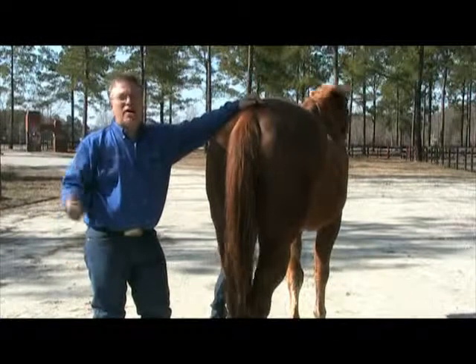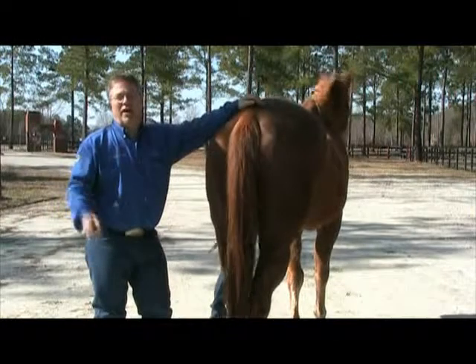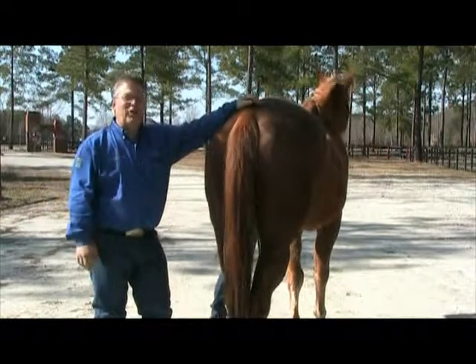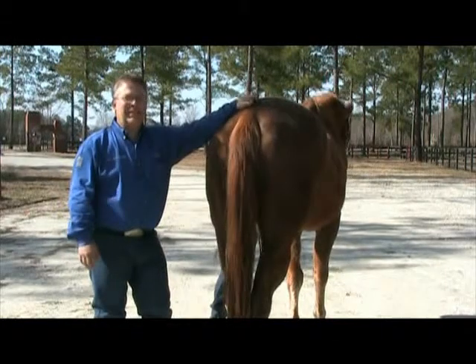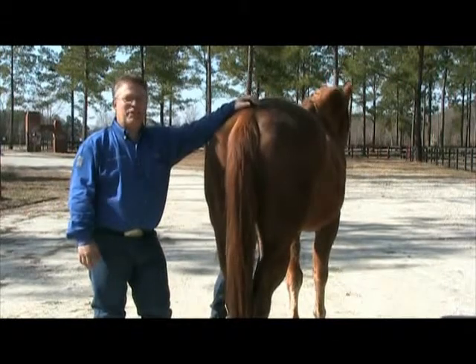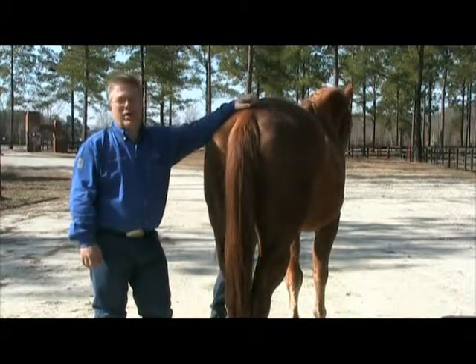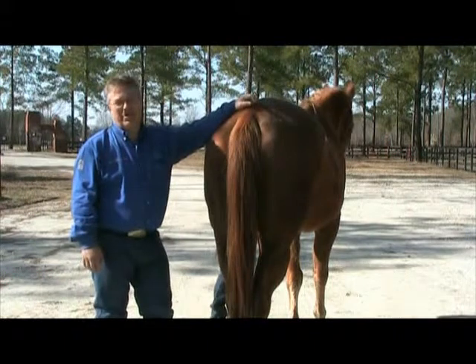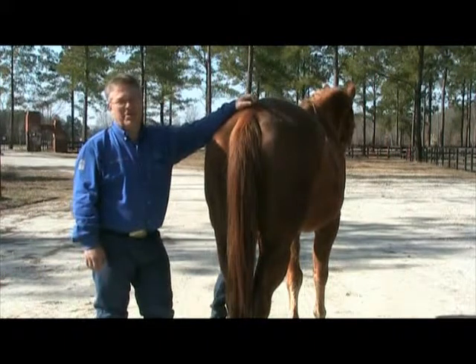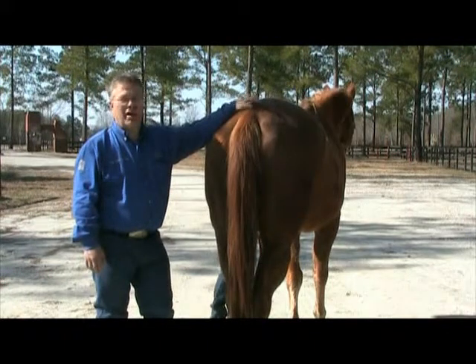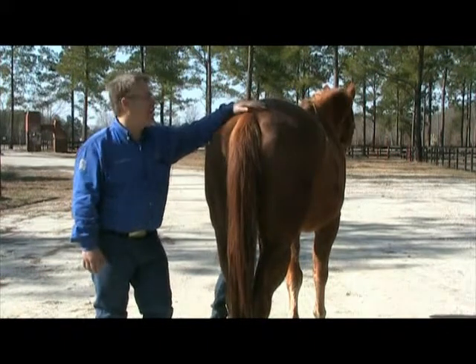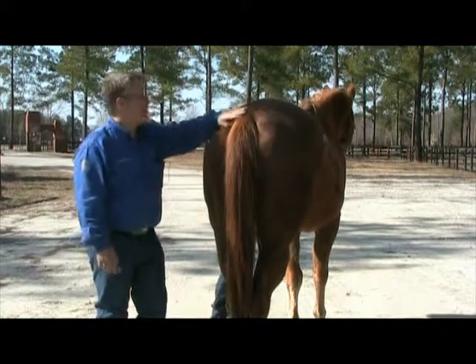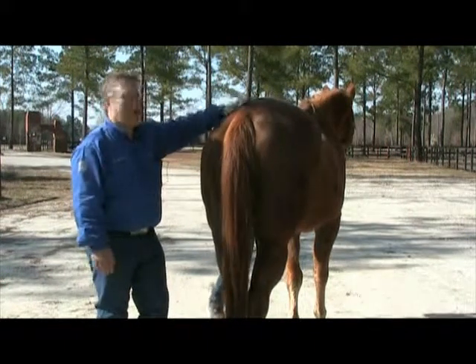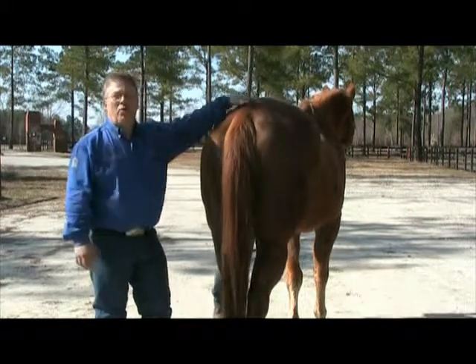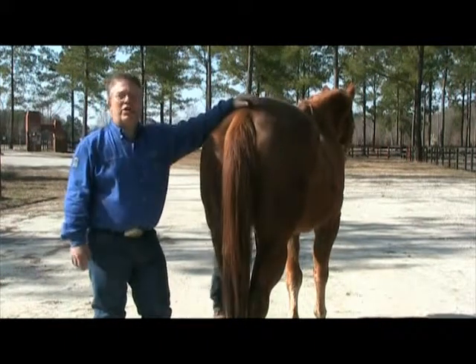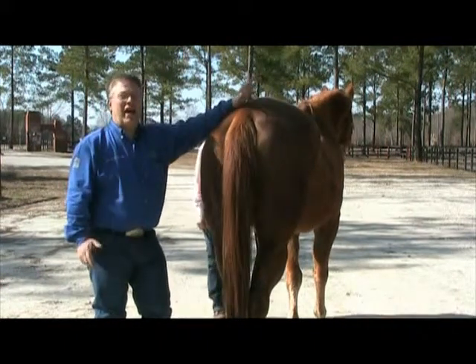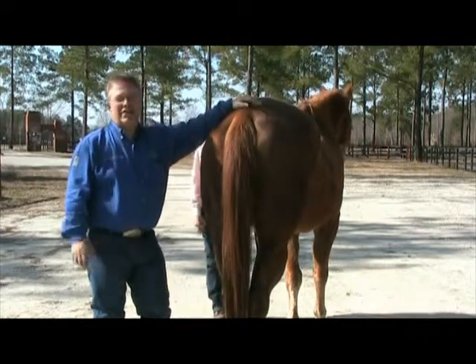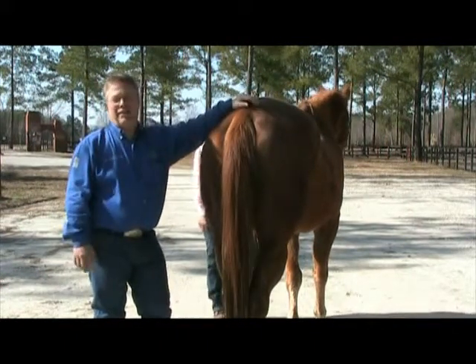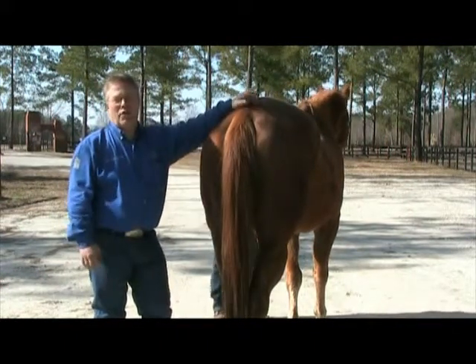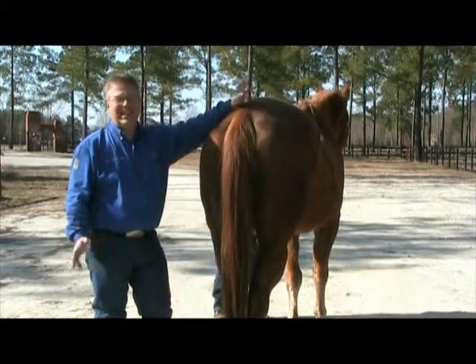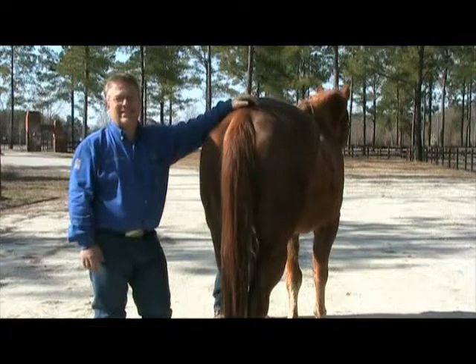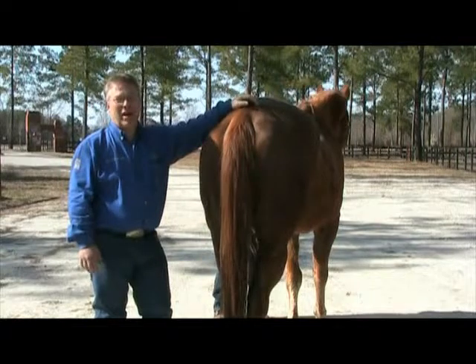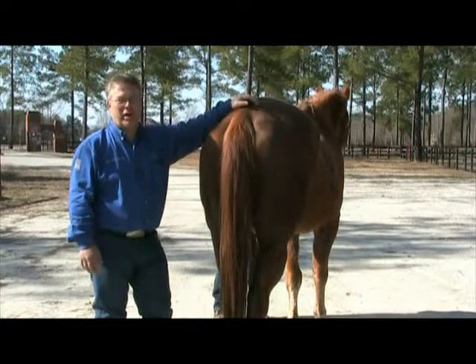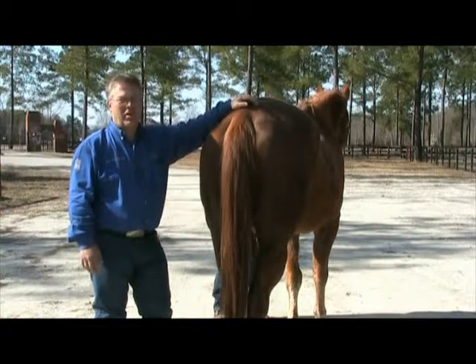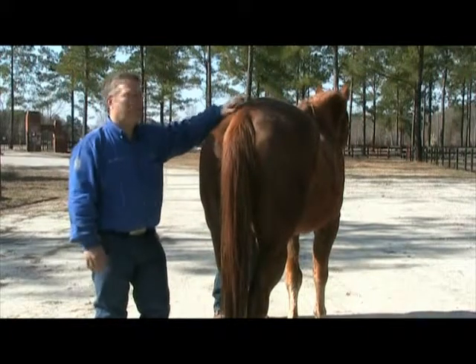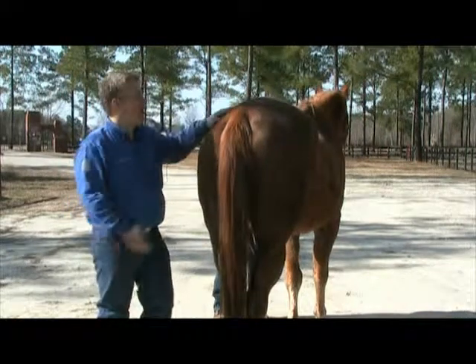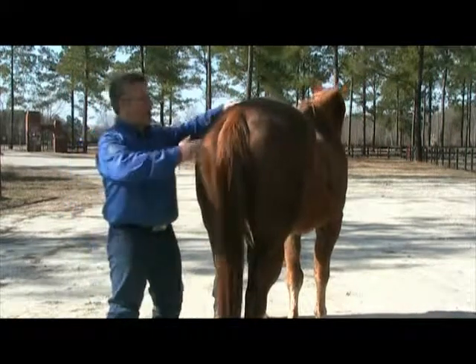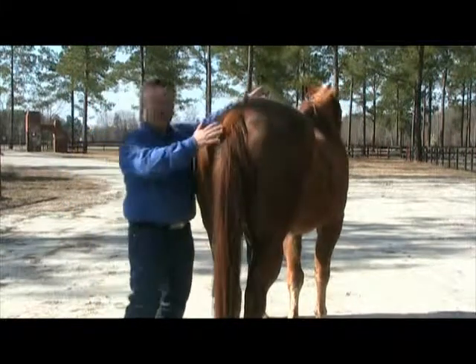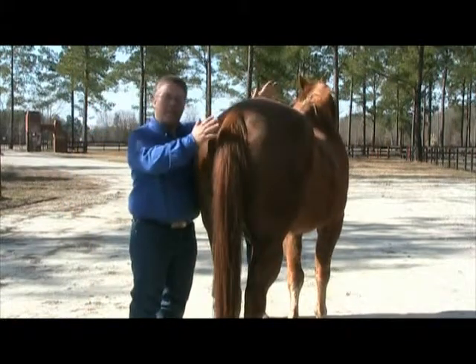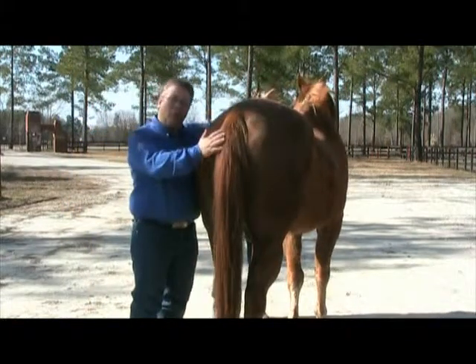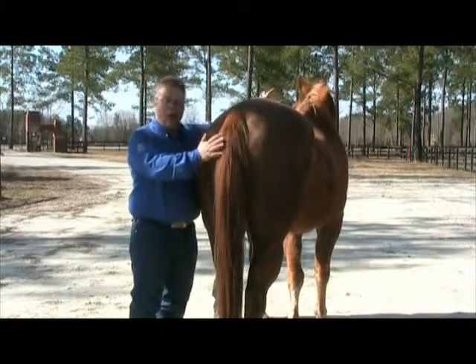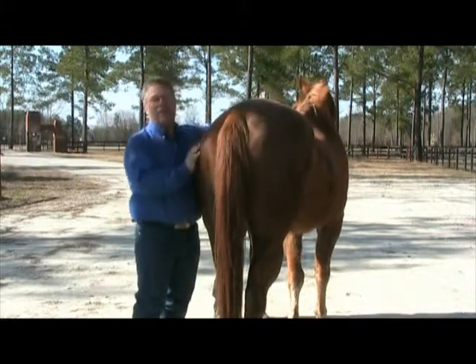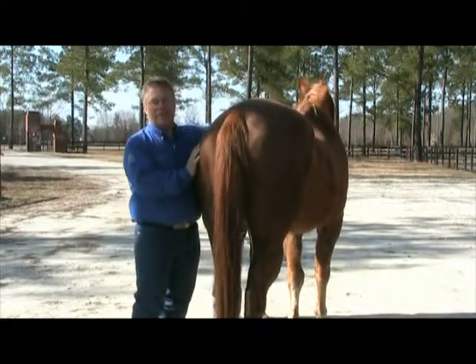Welcome to Holistic Tips from Harmonizing Your Horse's Health. Today we're going to look at how to see if your horse needs to see the chiropractor, and we're going to look at just the rump of this horse.